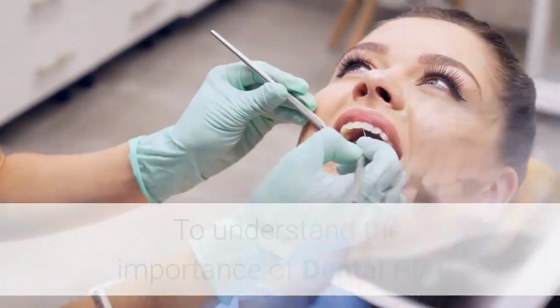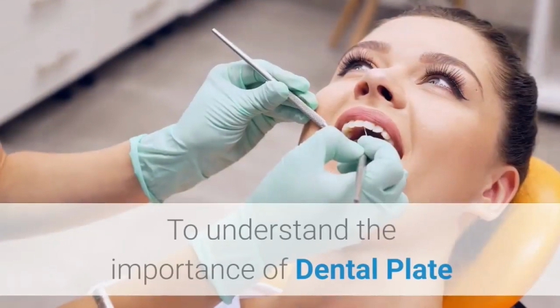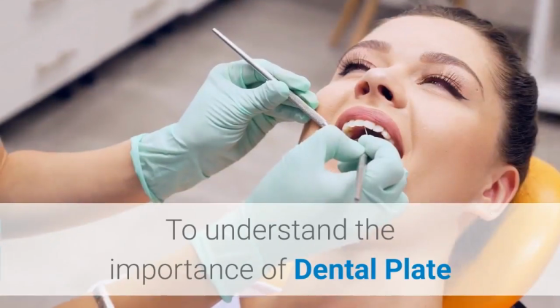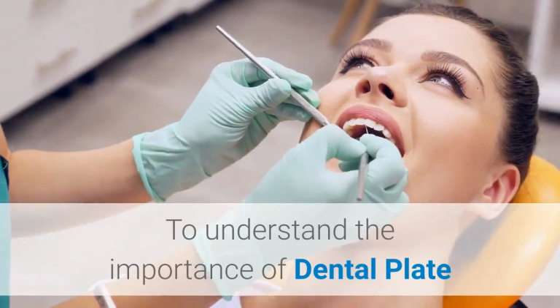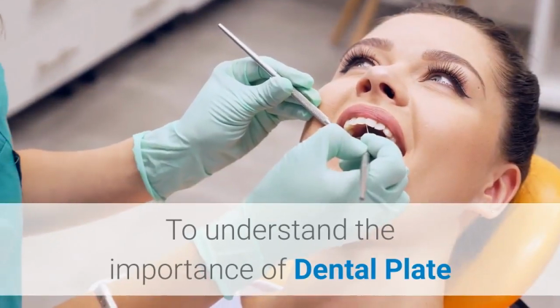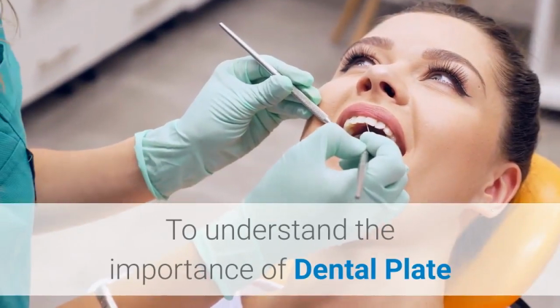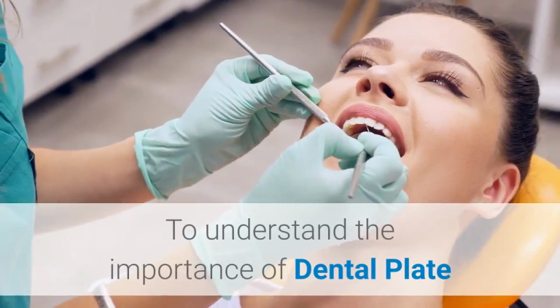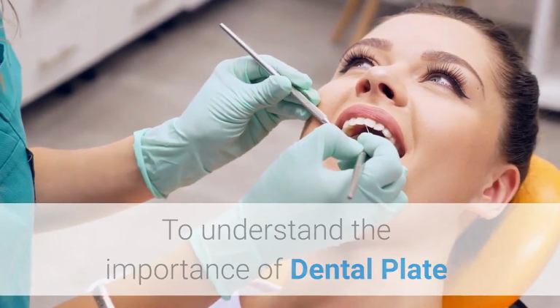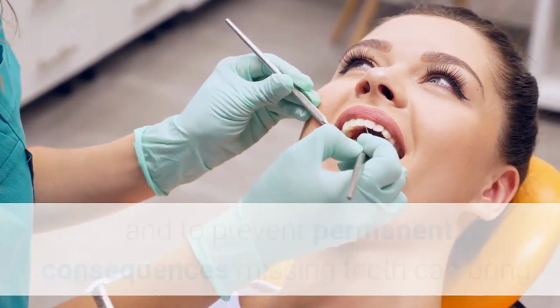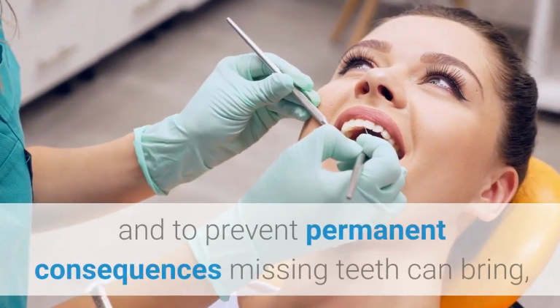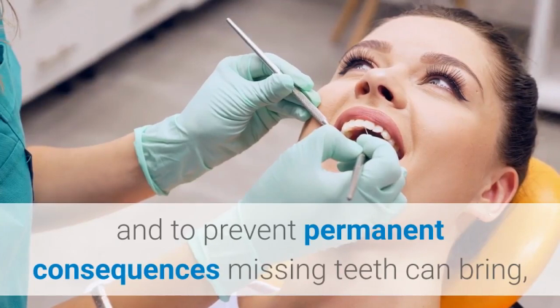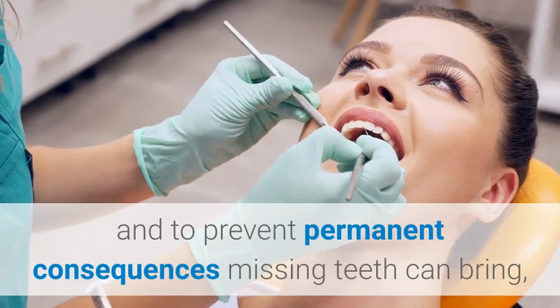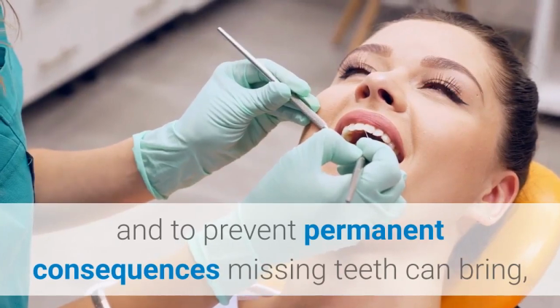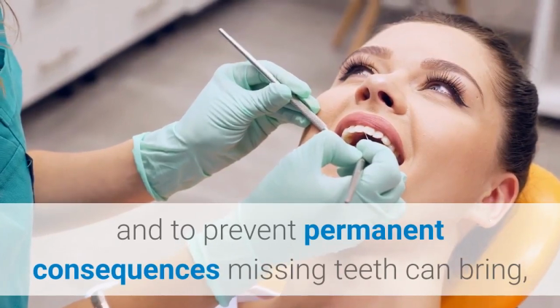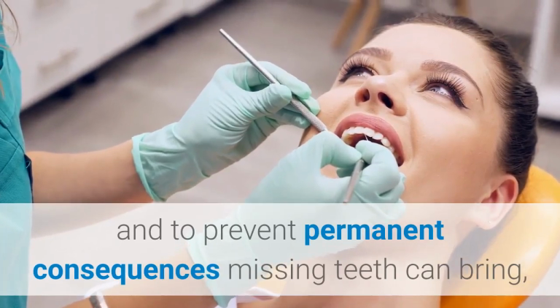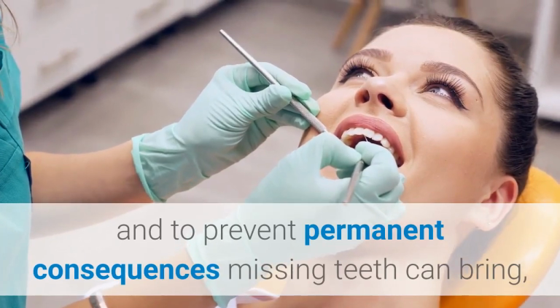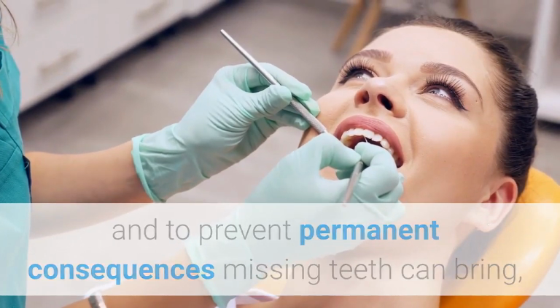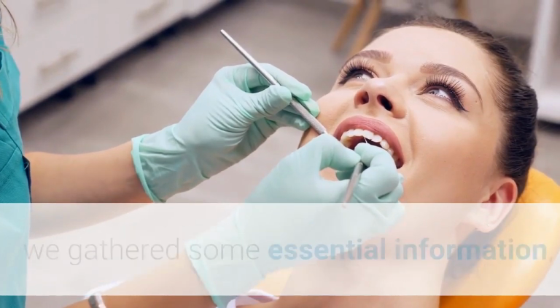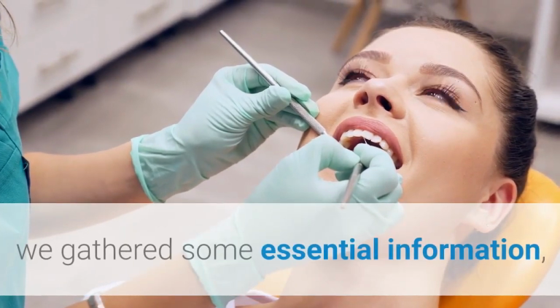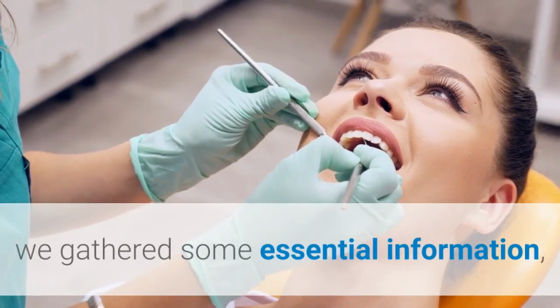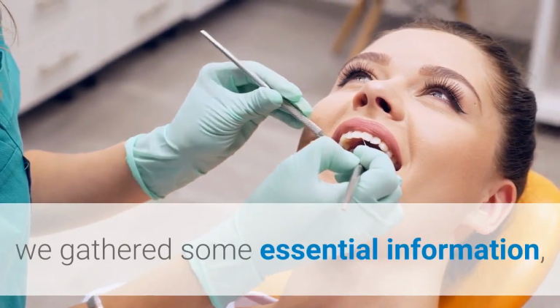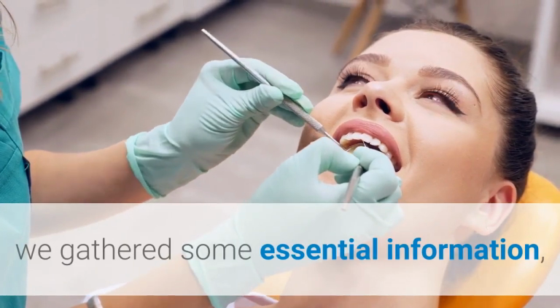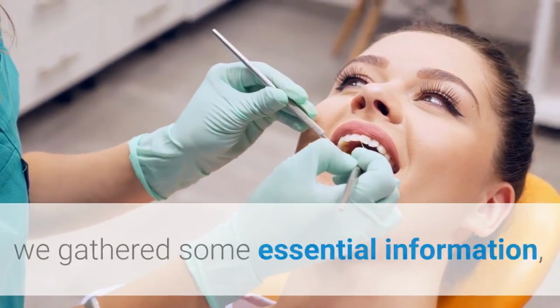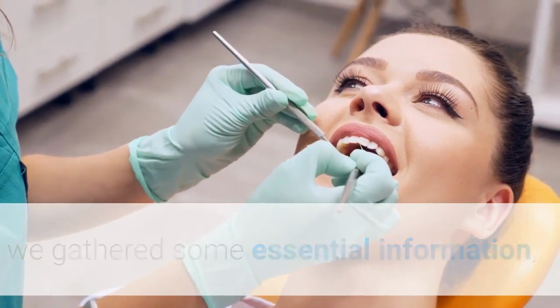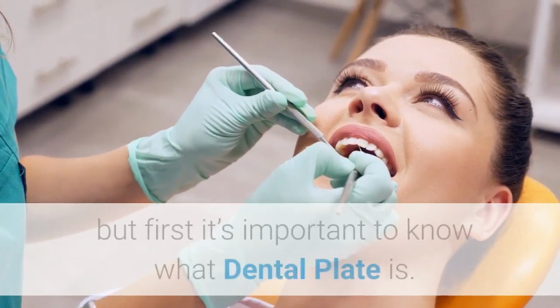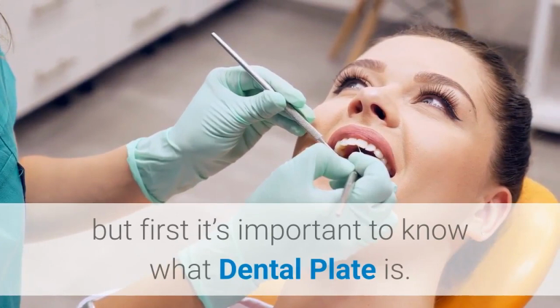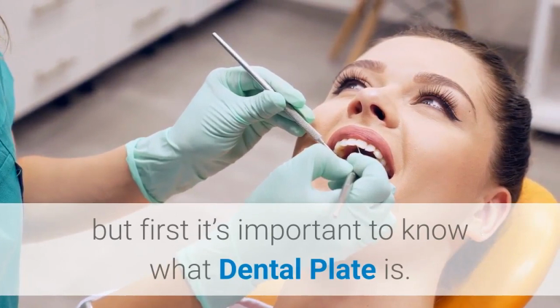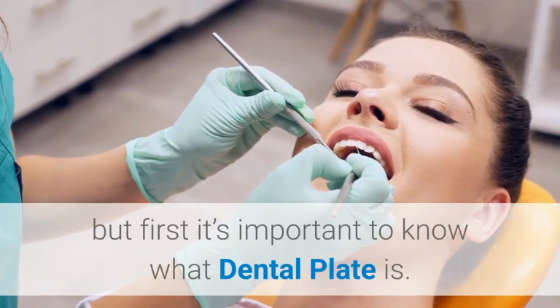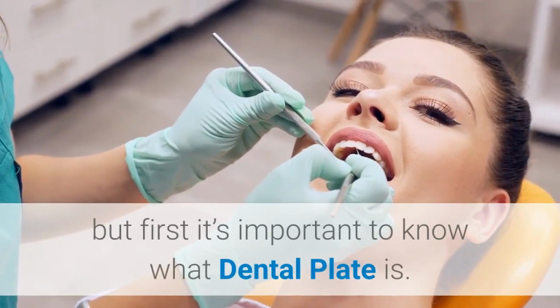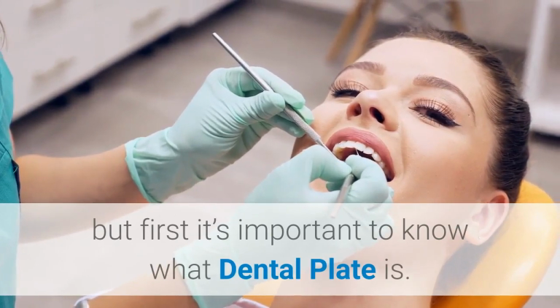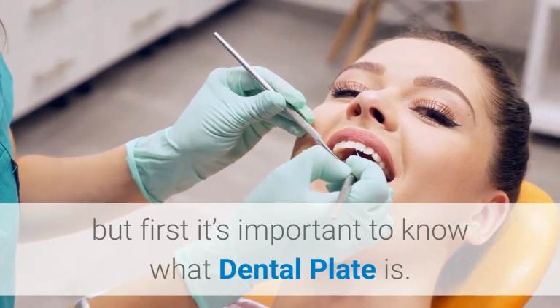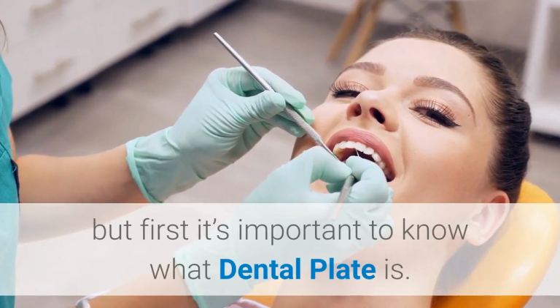To understand the importance of dental plates and to prevent the permanent consequences missing teeth can bring, we gathered some essential information. But first, it's important to know what a dental plate is.